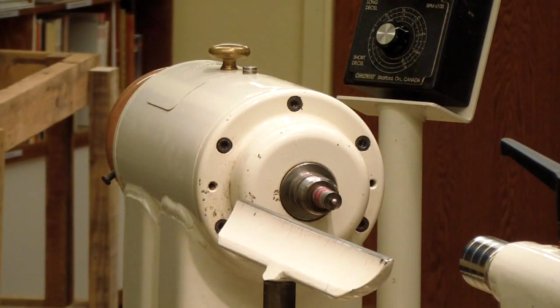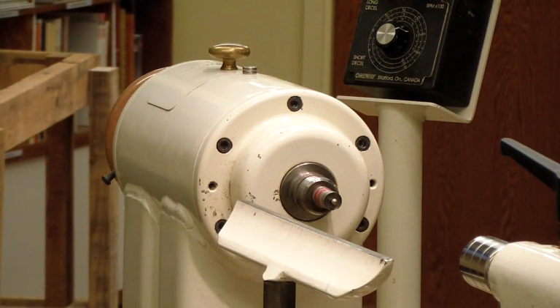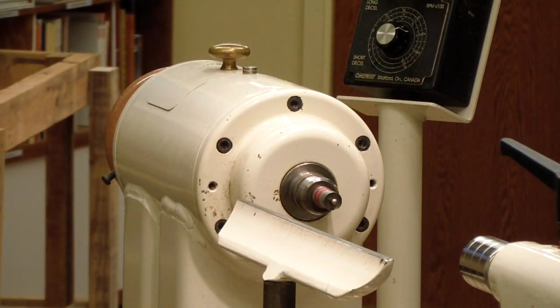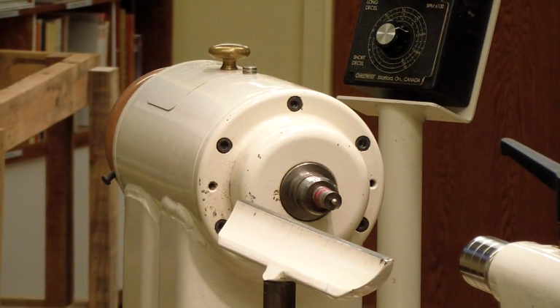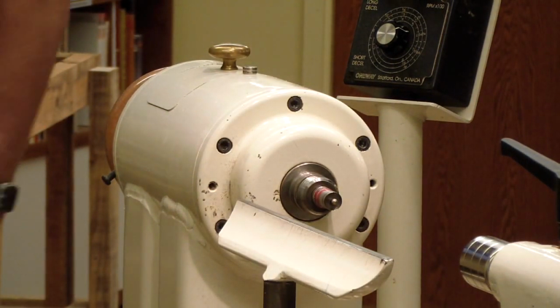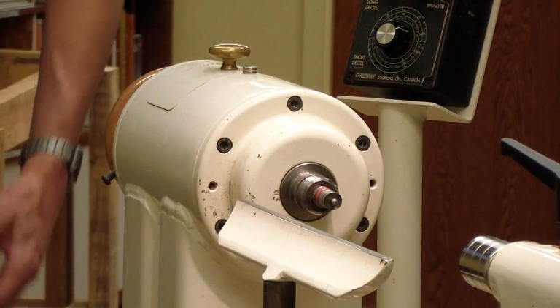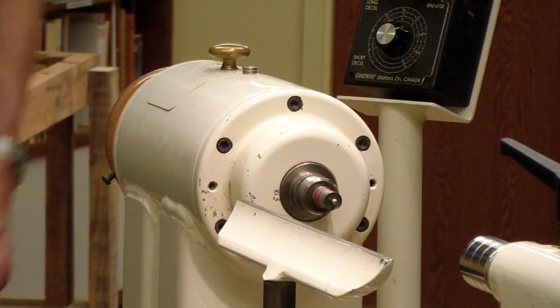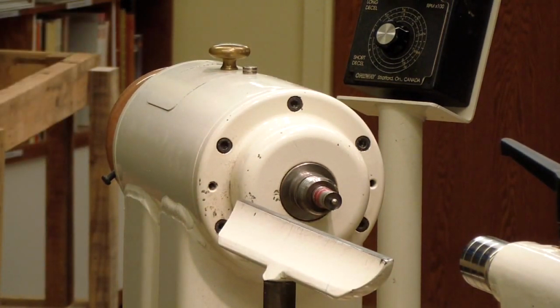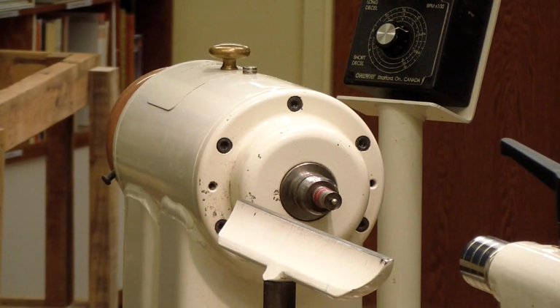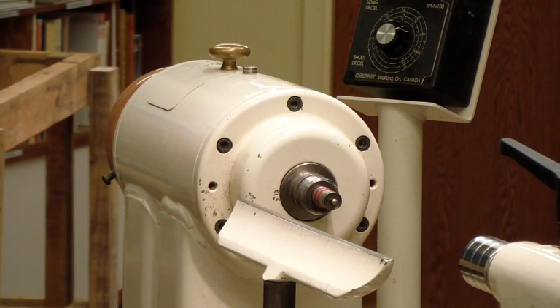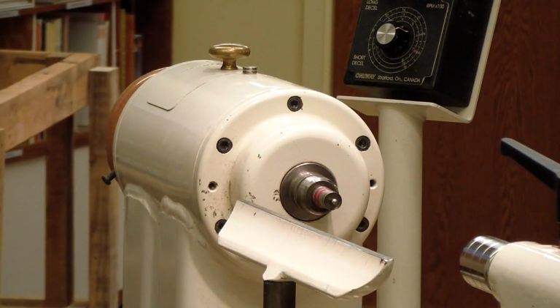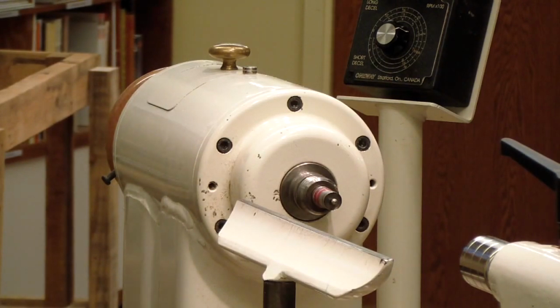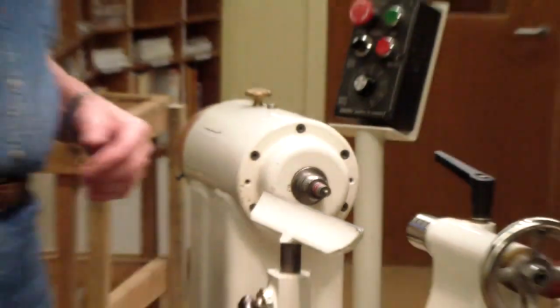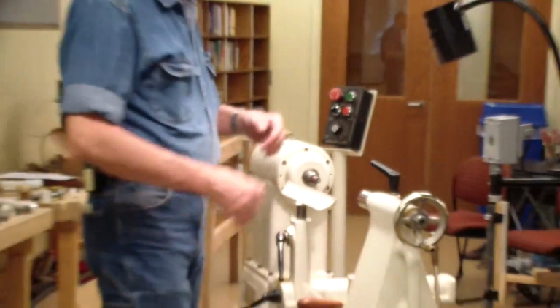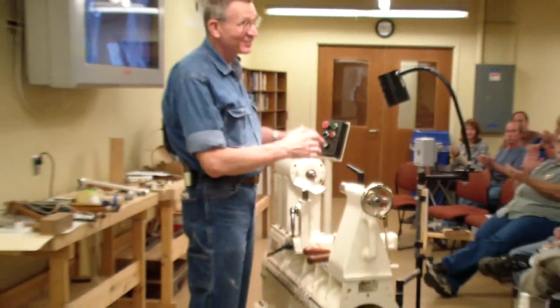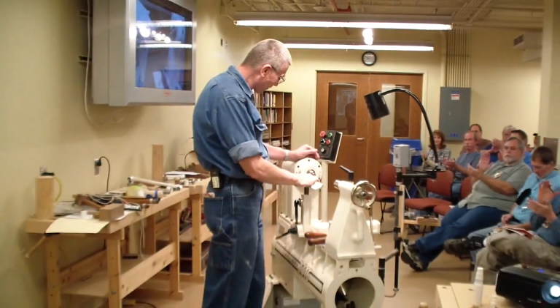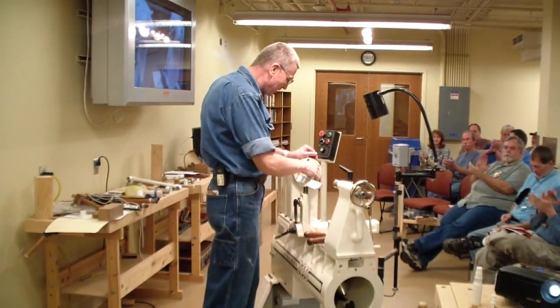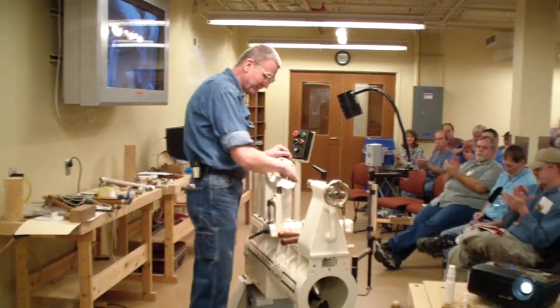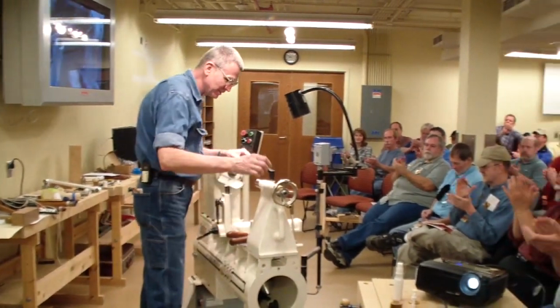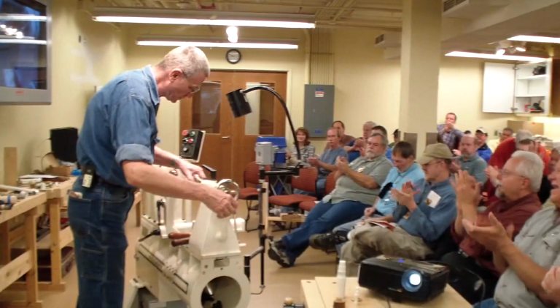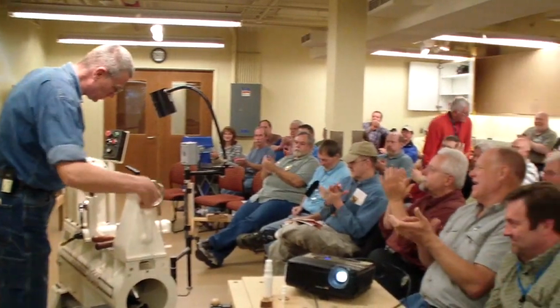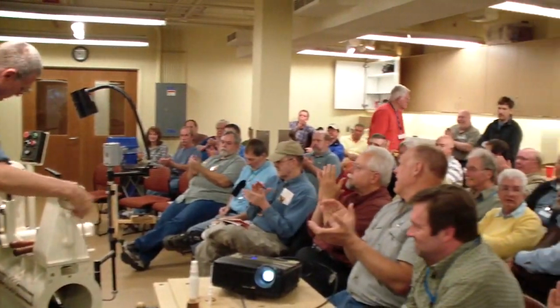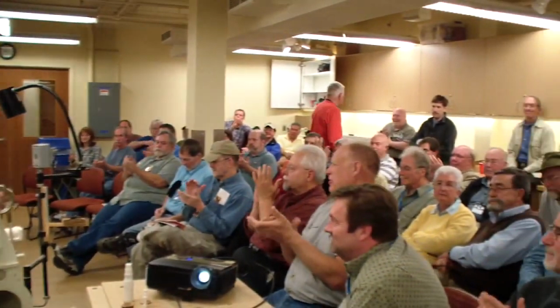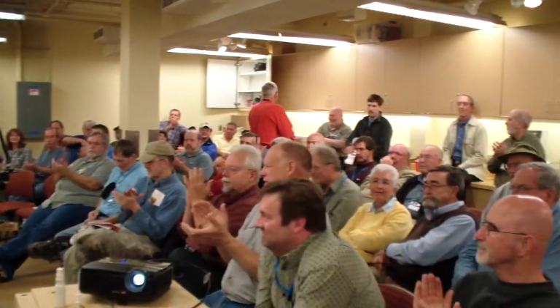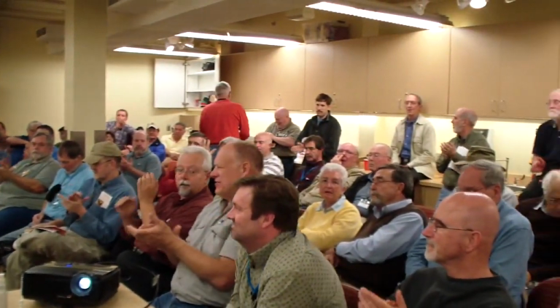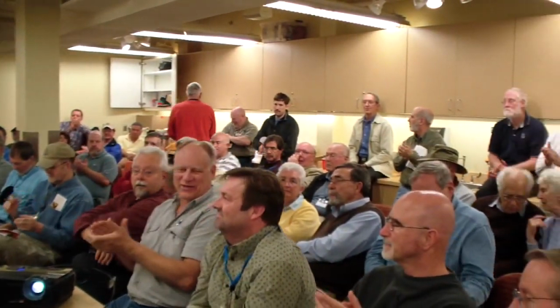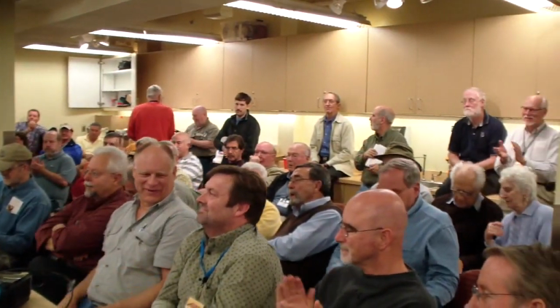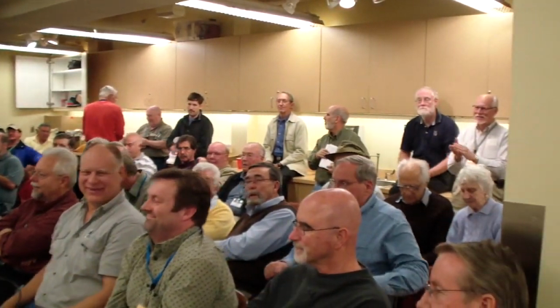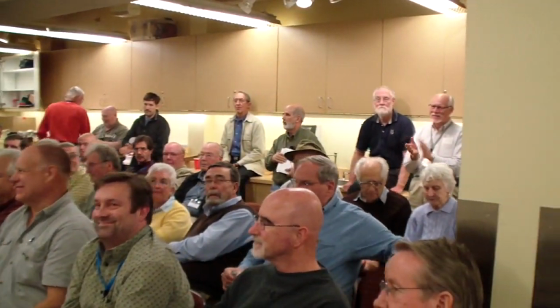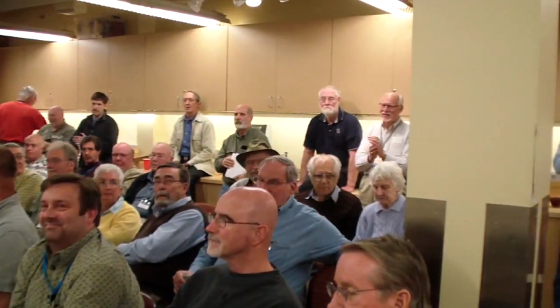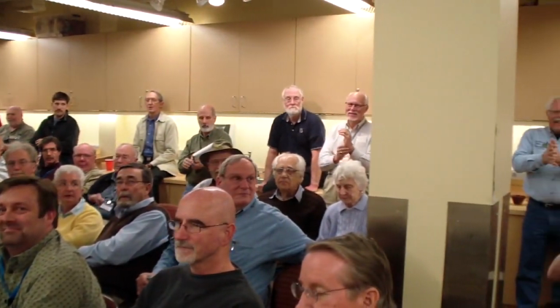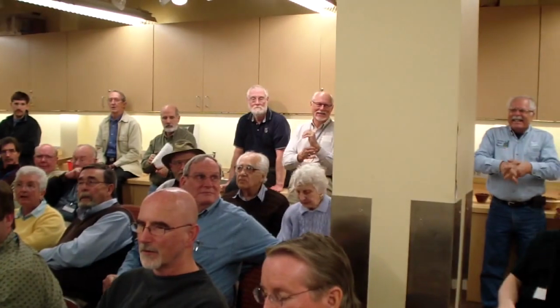All right. Anything else? Any questions? Thank you, sir. Thank you.